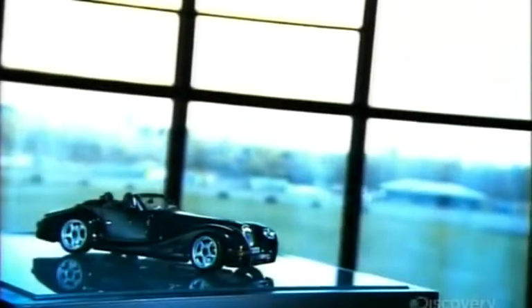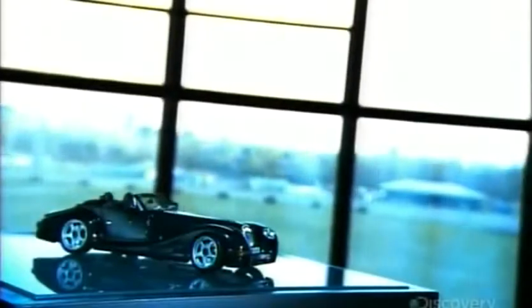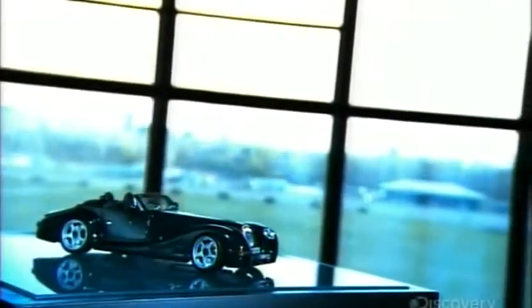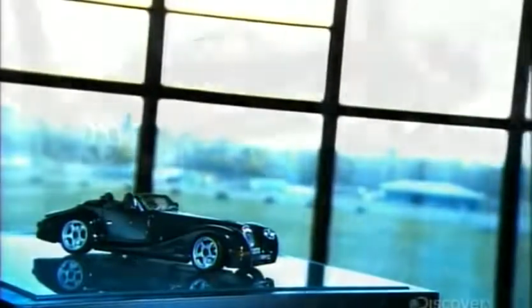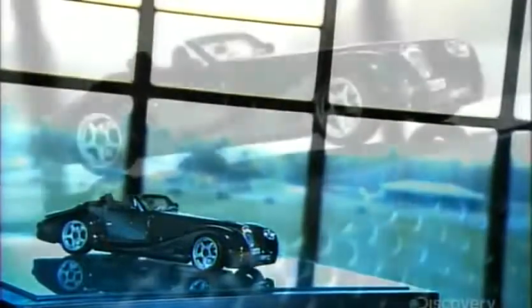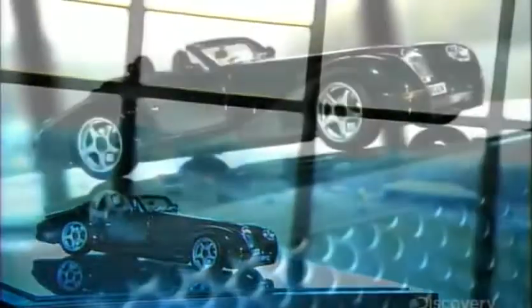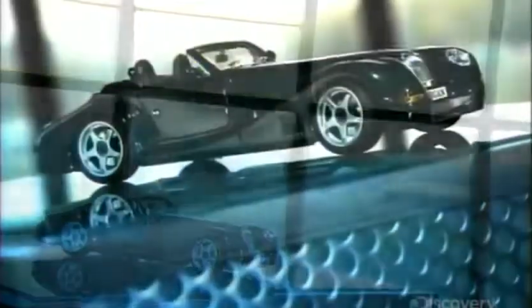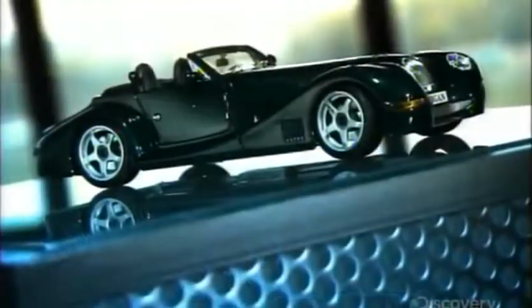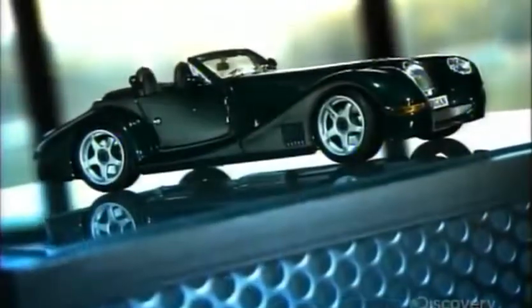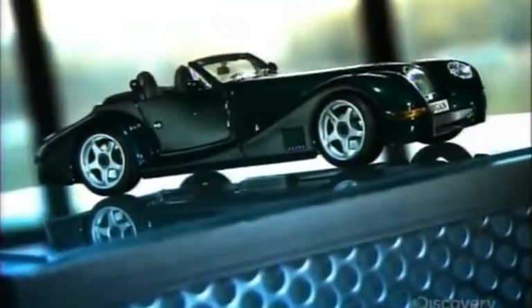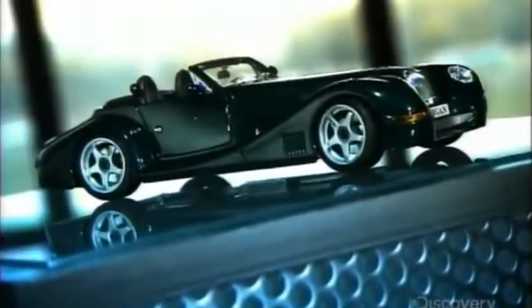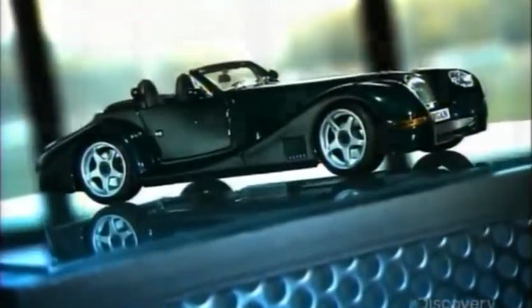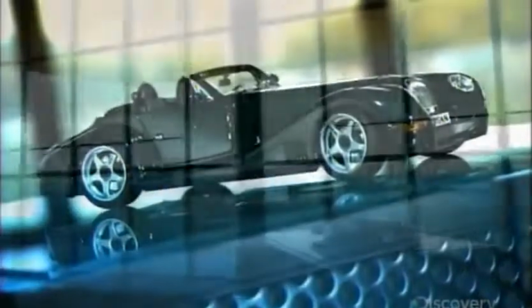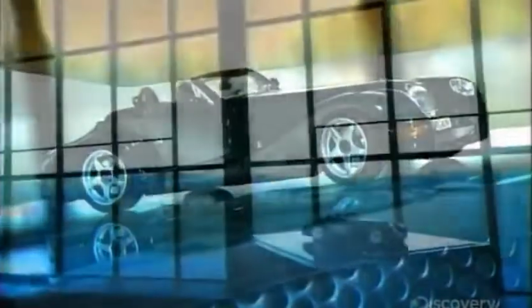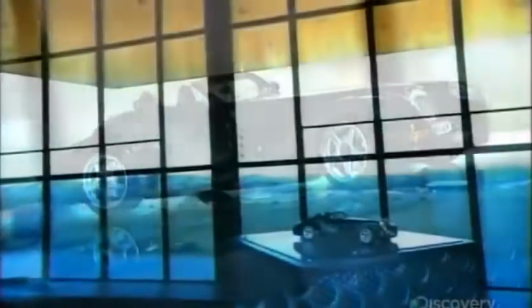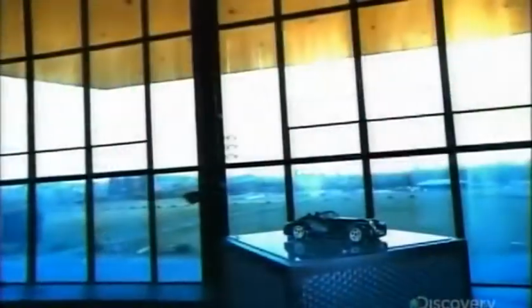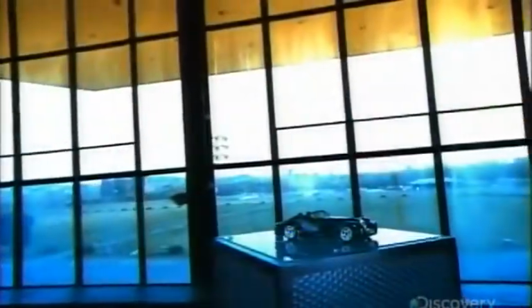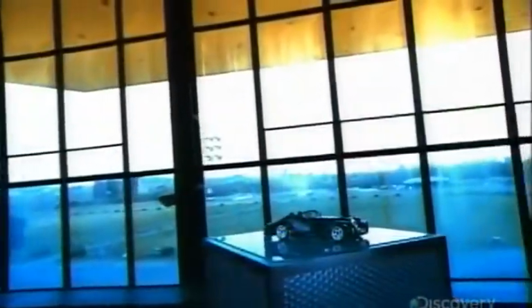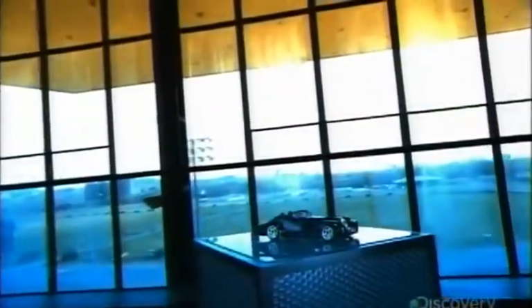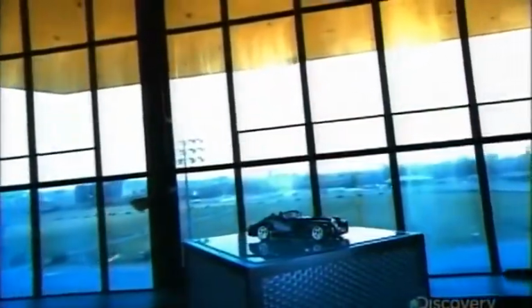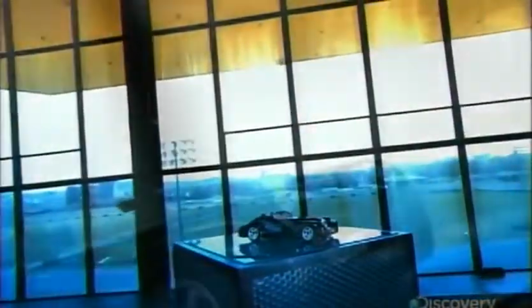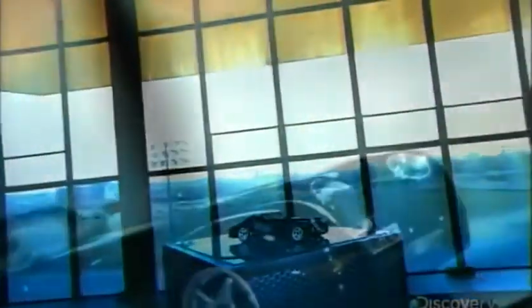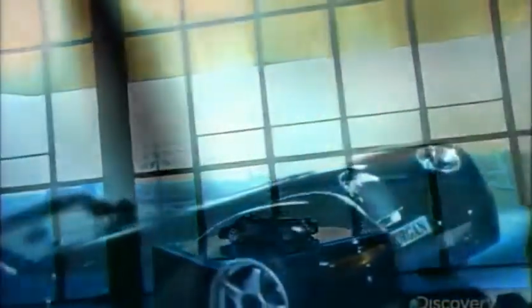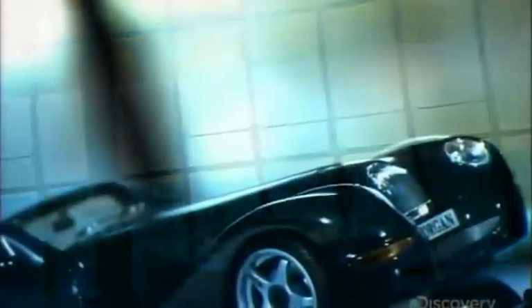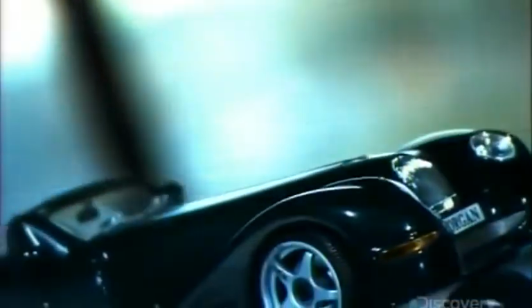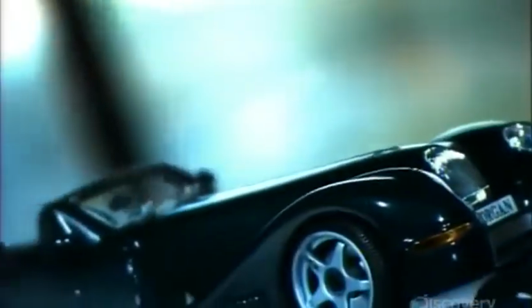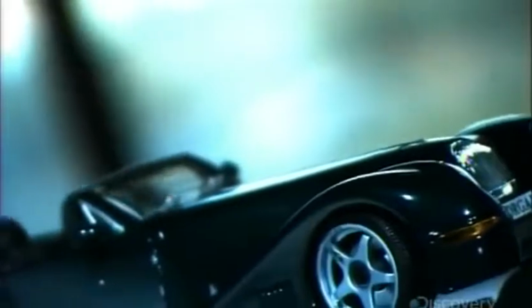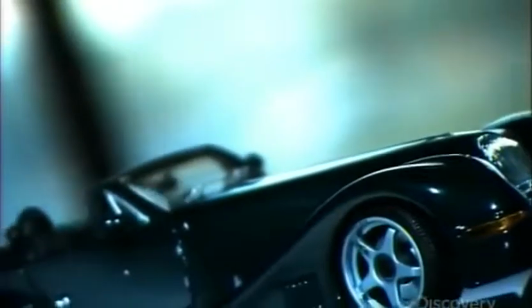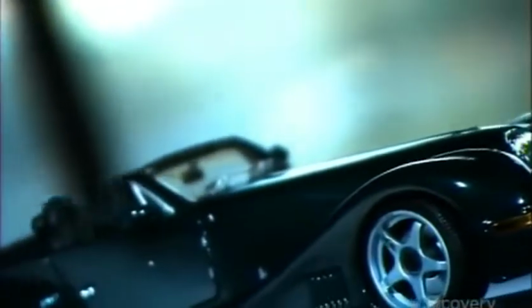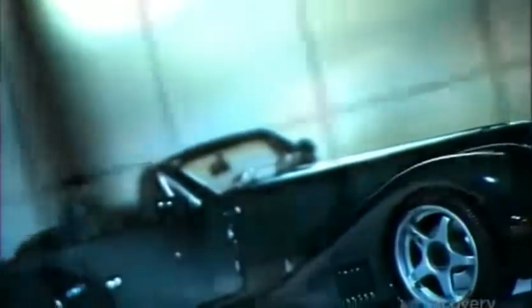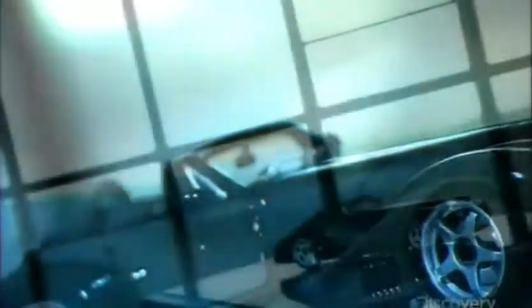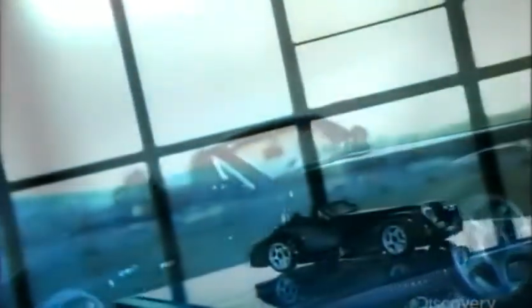Being behind the wheel of a traditional-style British sports car will surely get you noticed. These vehicles combine modern performance with classic styling that dates back to the turn of the last century.